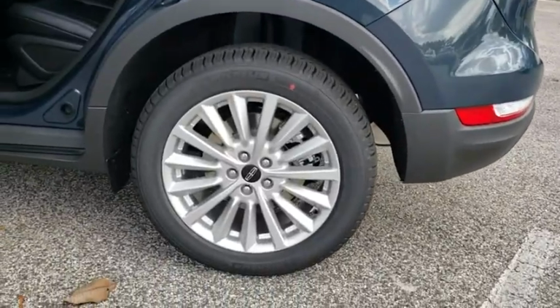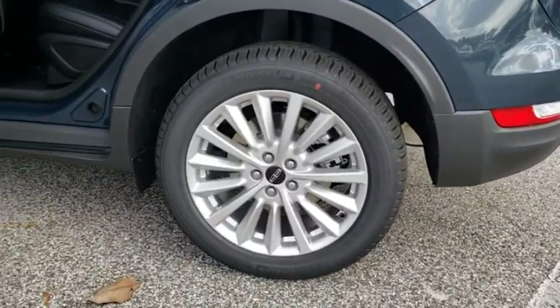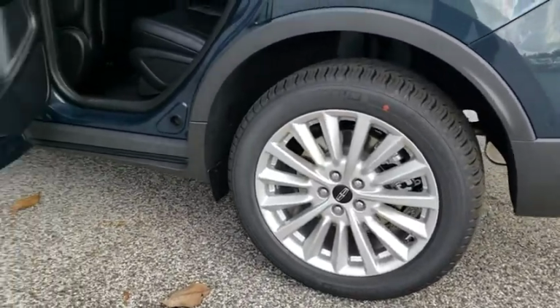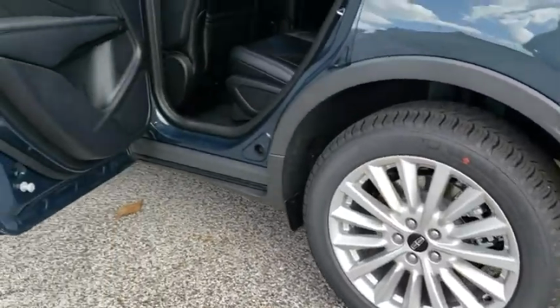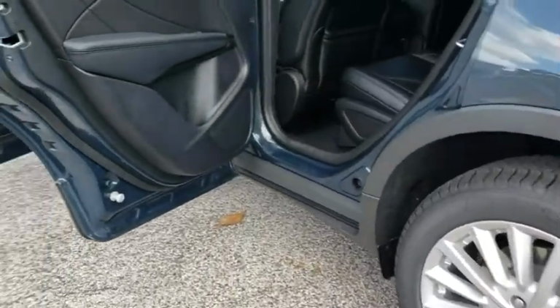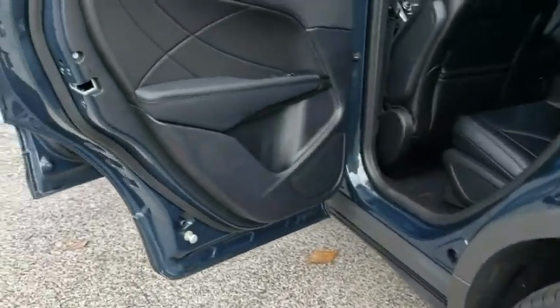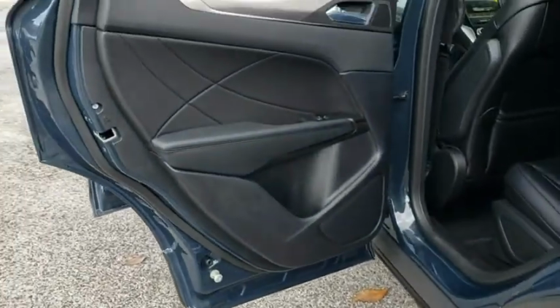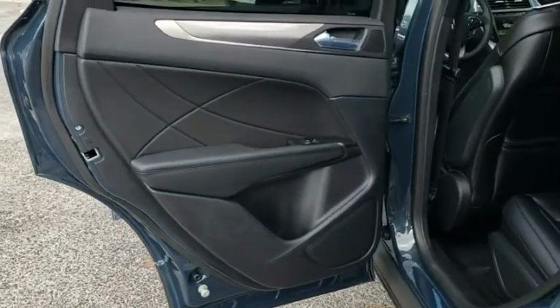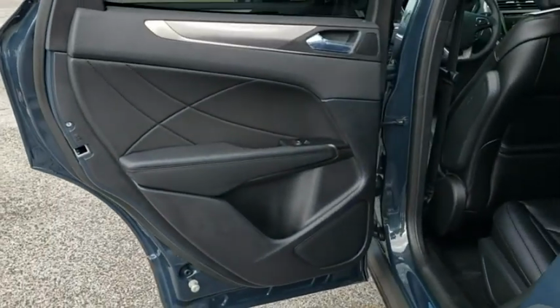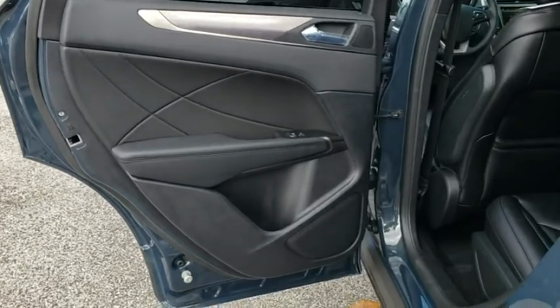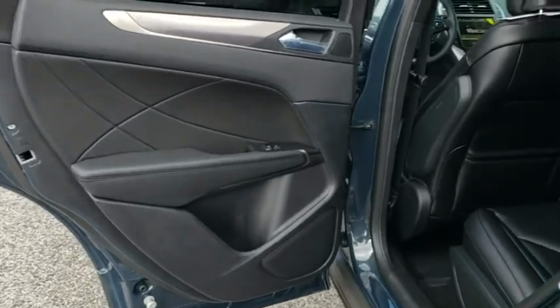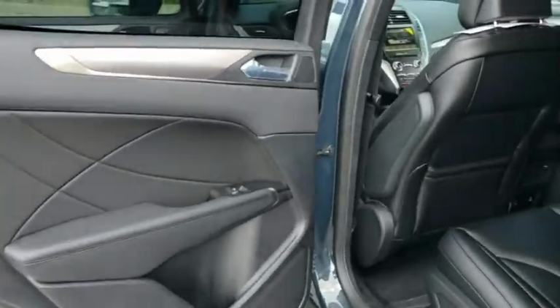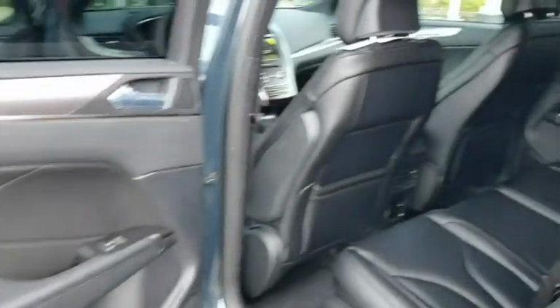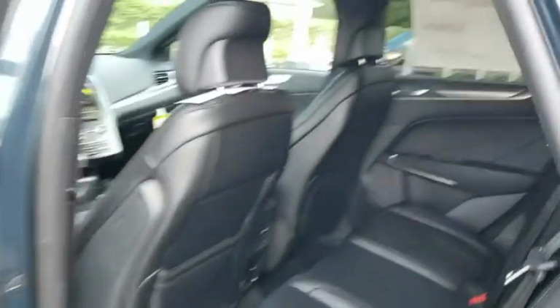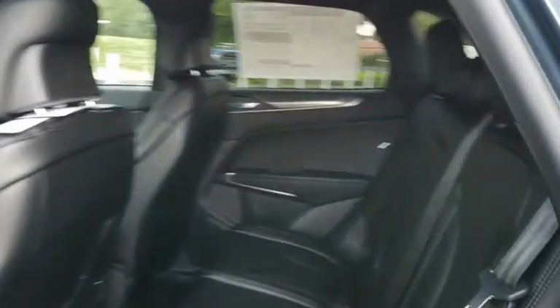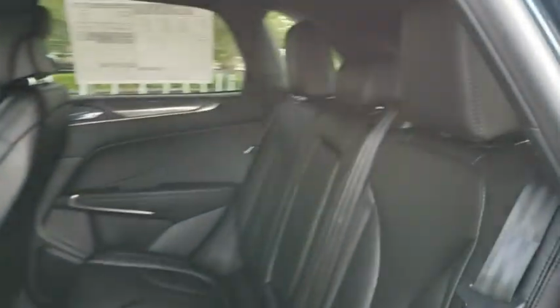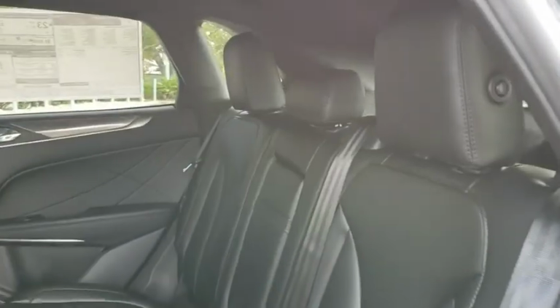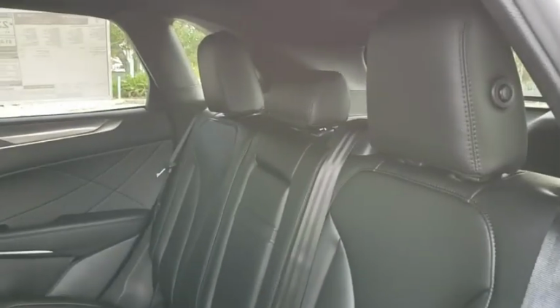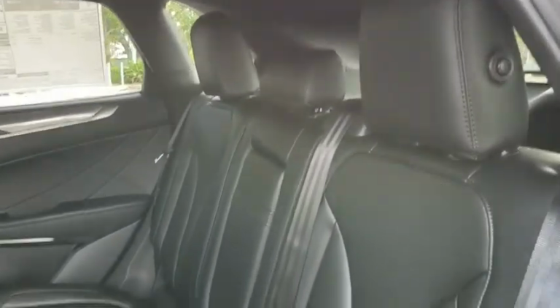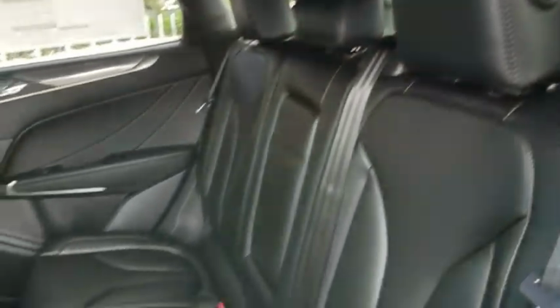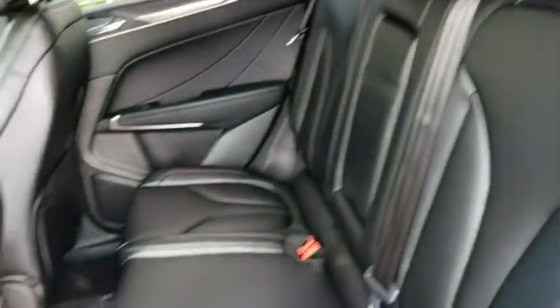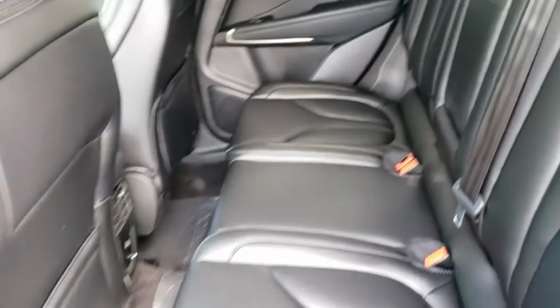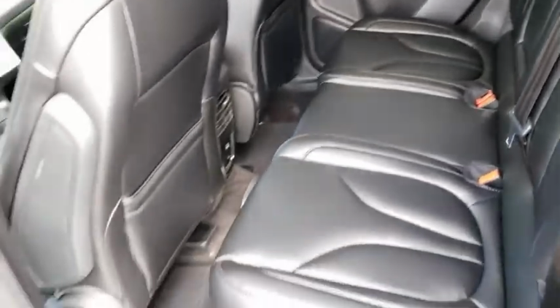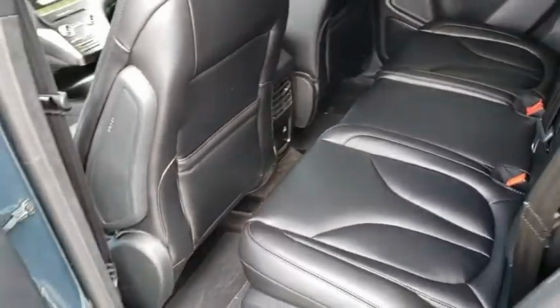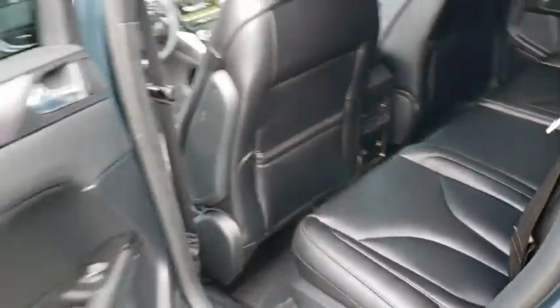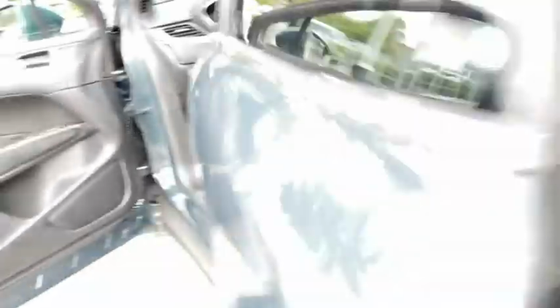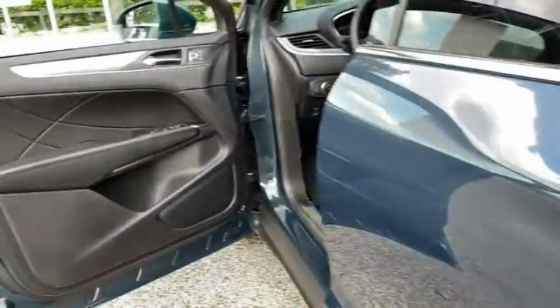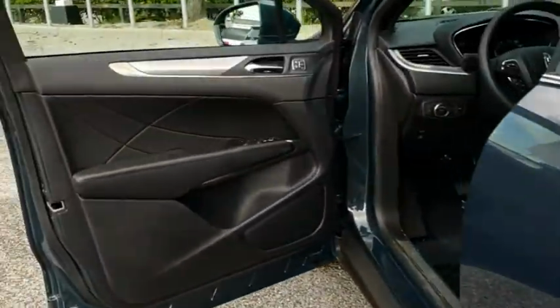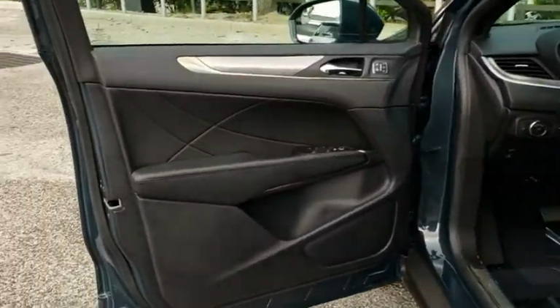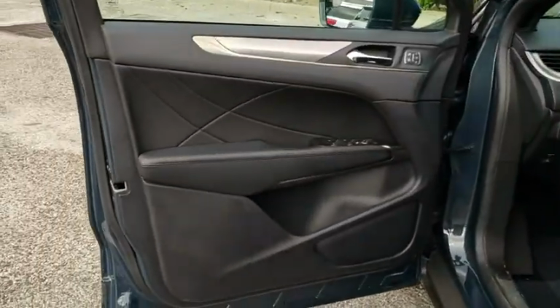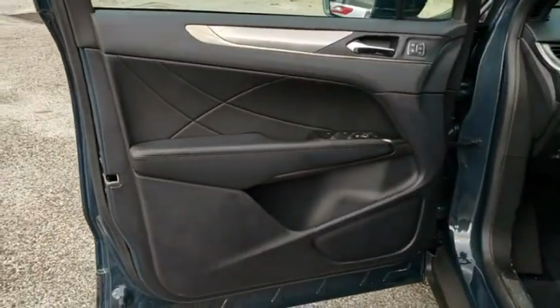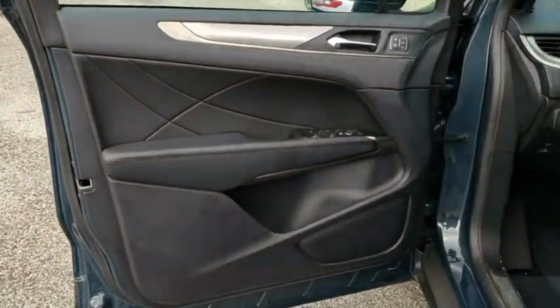Leather wrapped steering wheel, adjustable steering wheel, power steering, aluminum wheels, keyless start, cruise control, auto dimming rear view mirror, floor mats, four wheel disc brakes. Your new ride is just a phone call away.